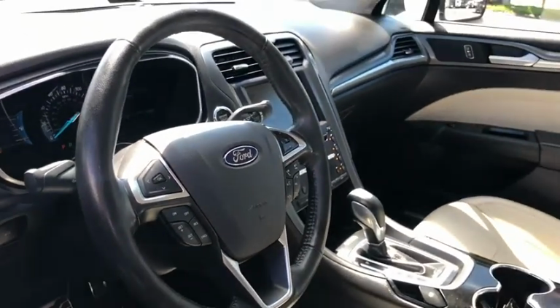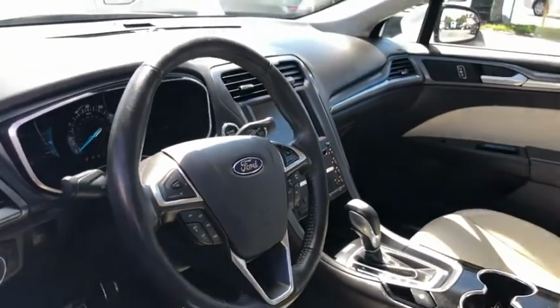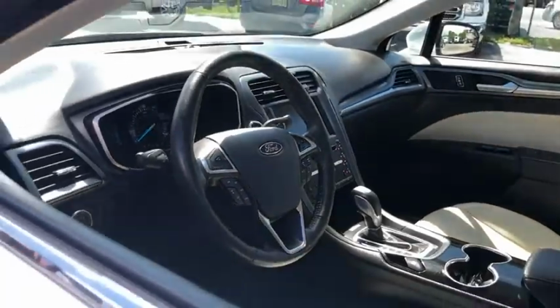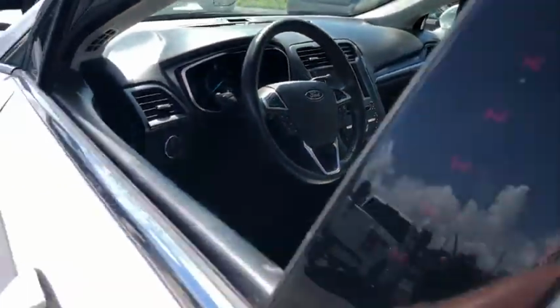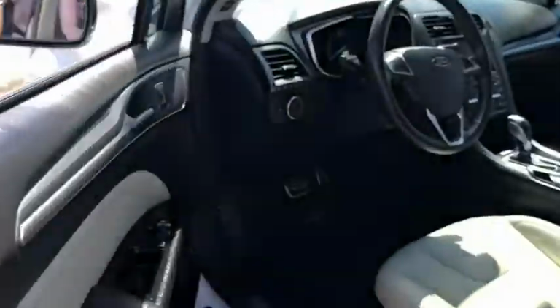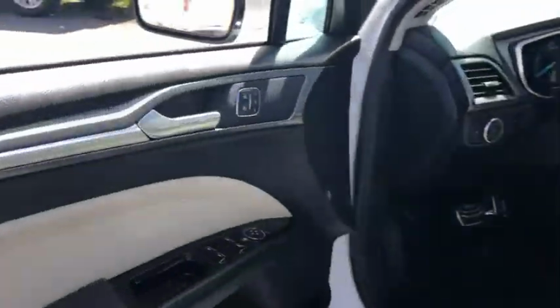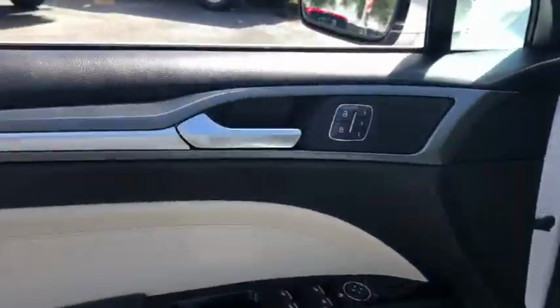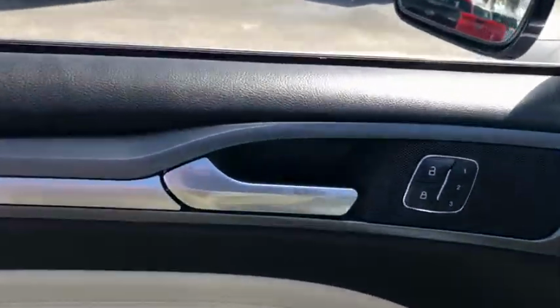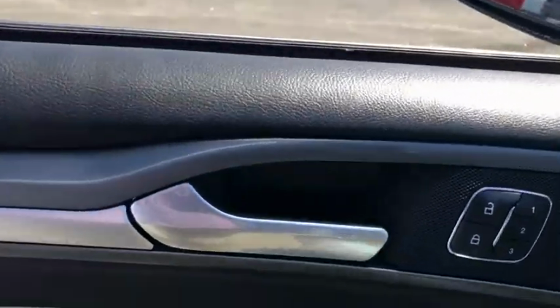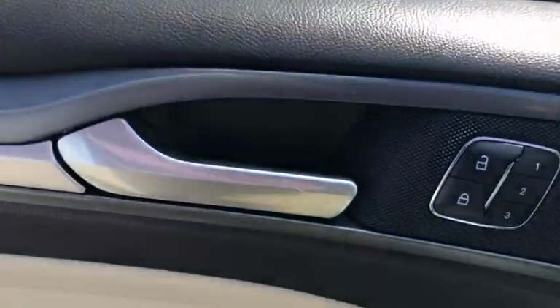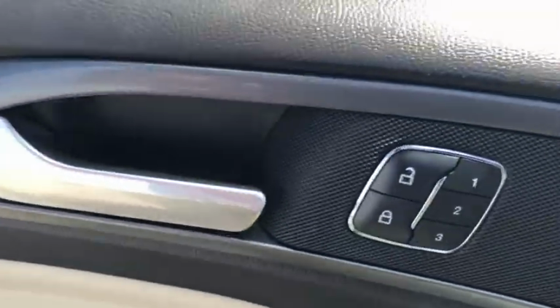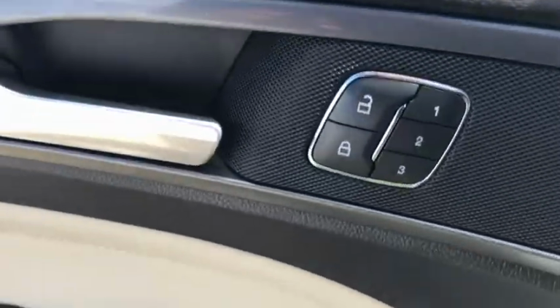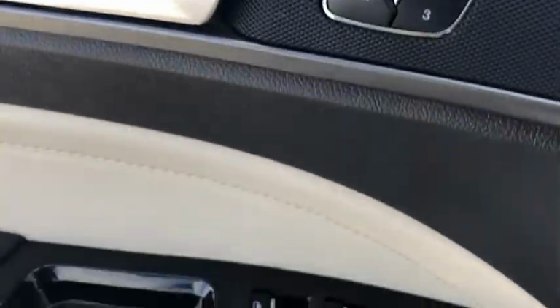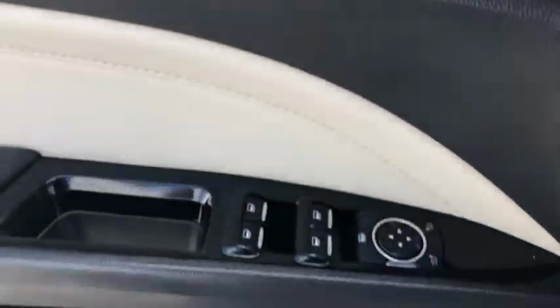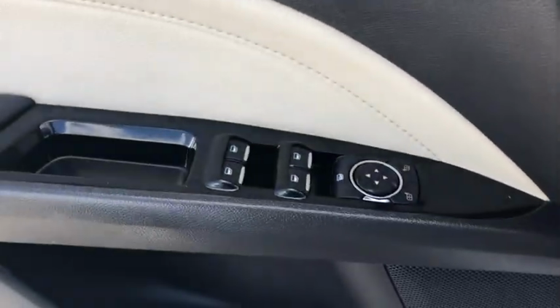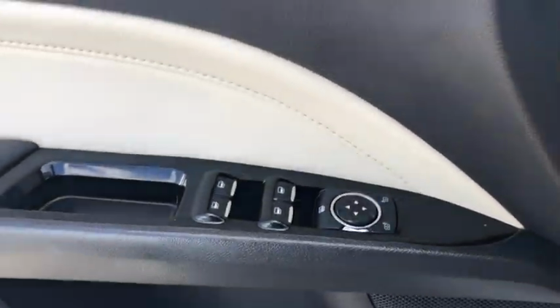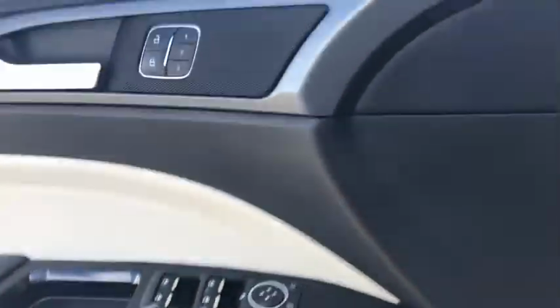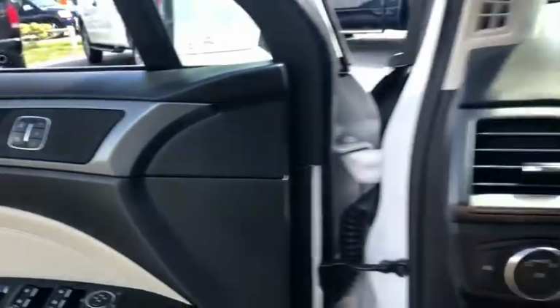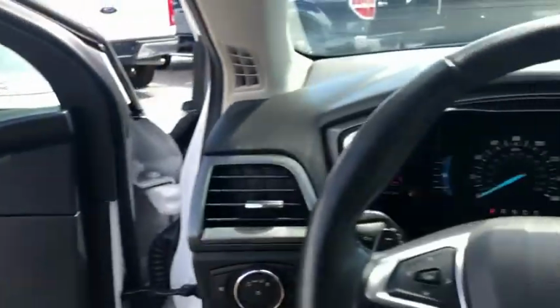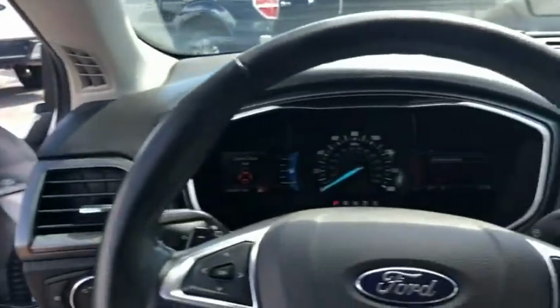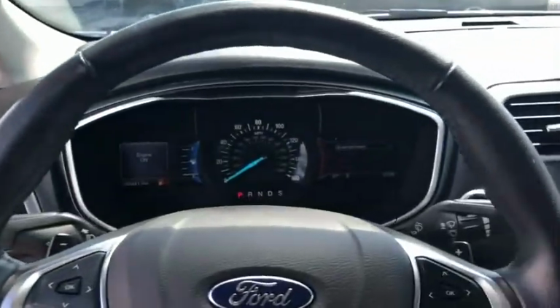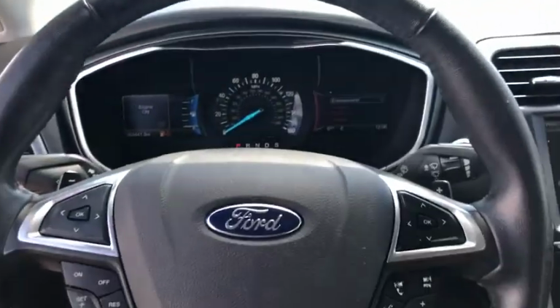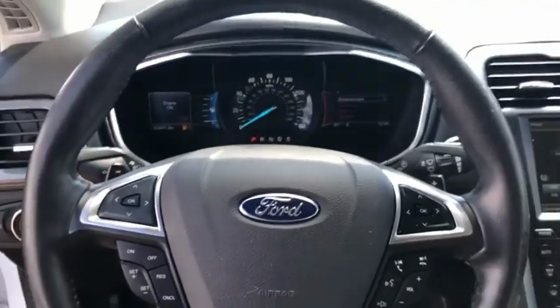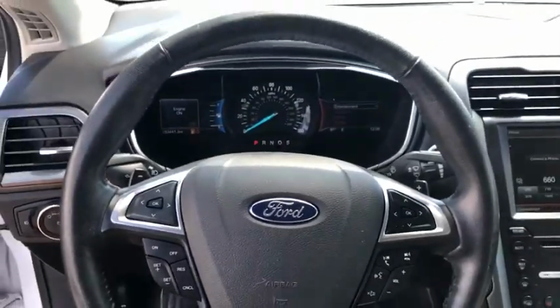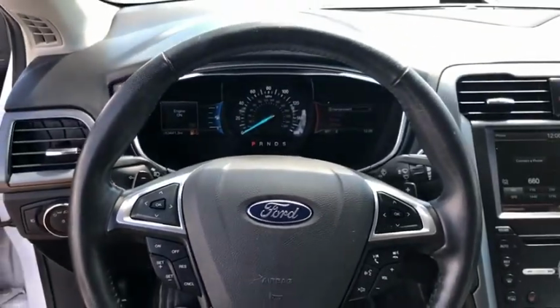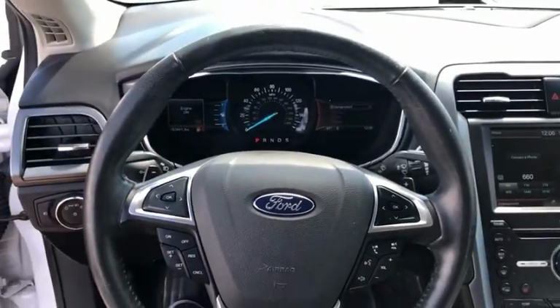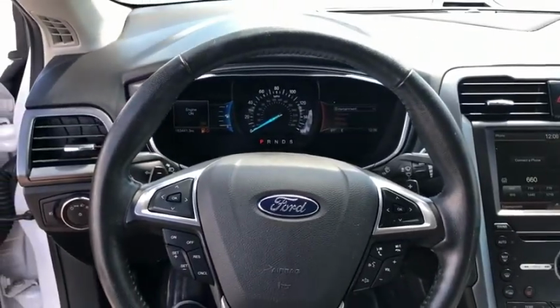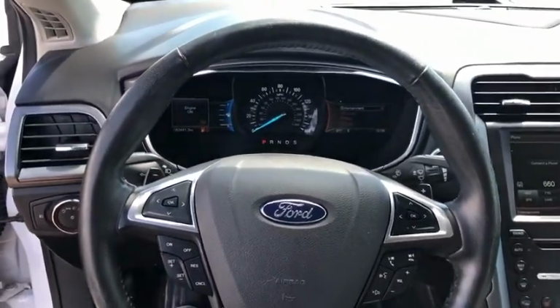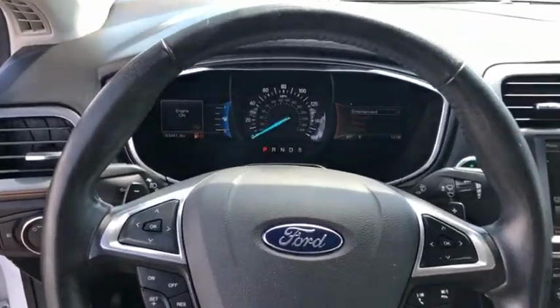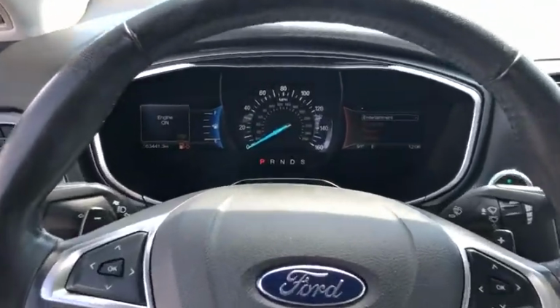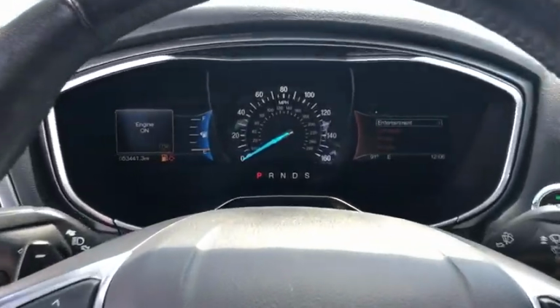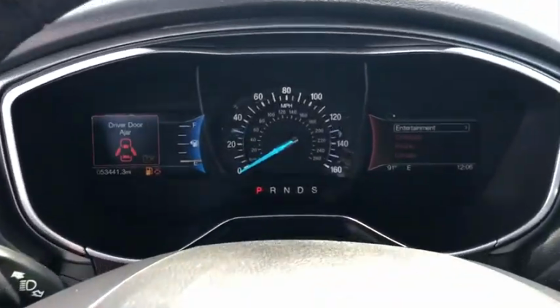Security system, electronic stability control, compass, heated front seat, trip computer, overhead console, panic alarm, brake assist, tachometer, remote keyless entry.